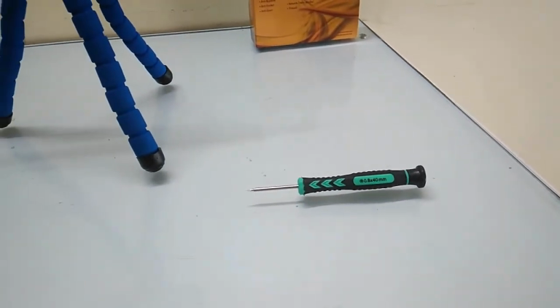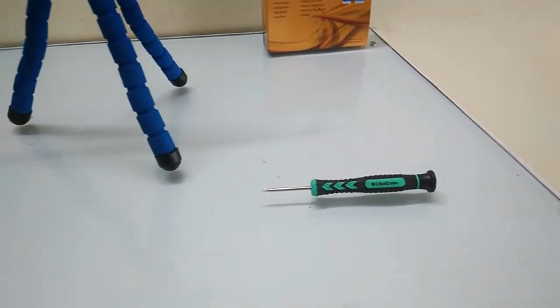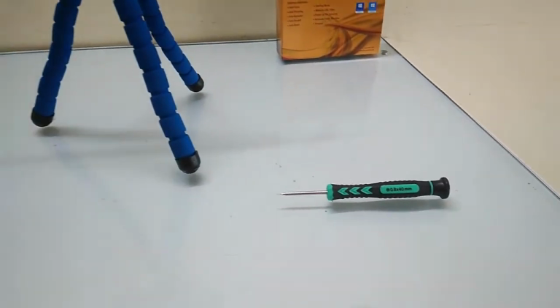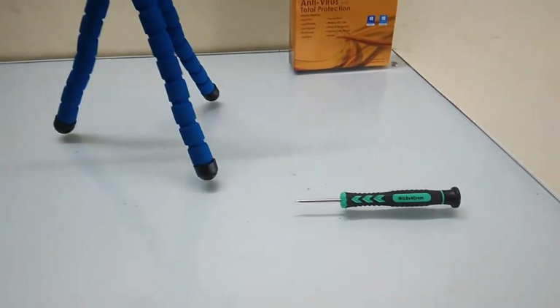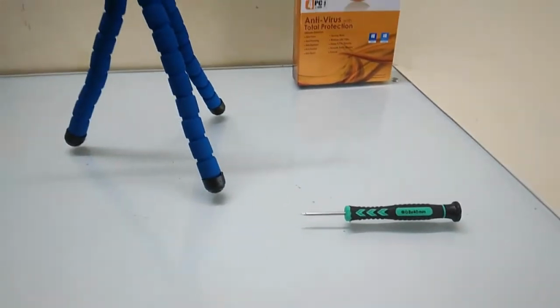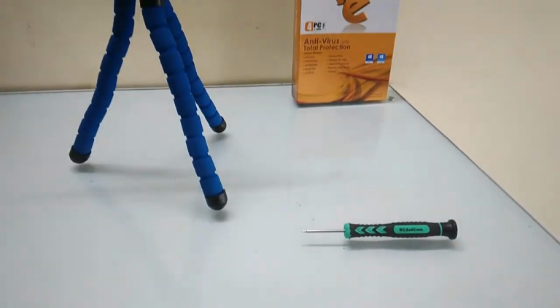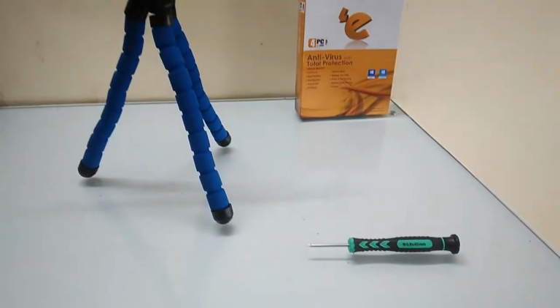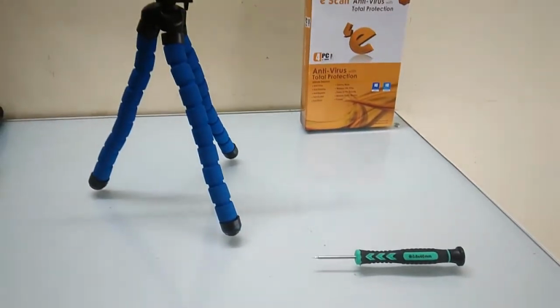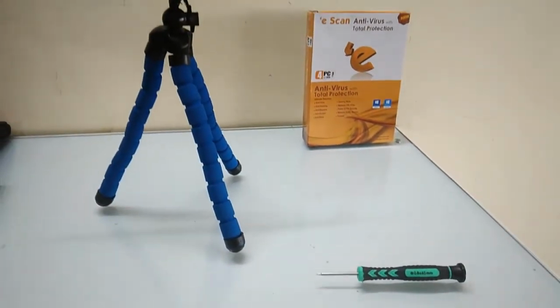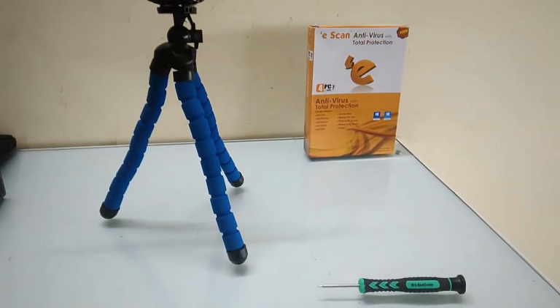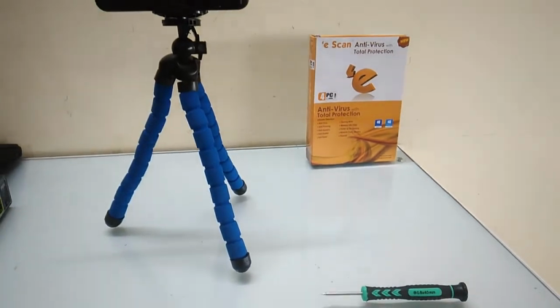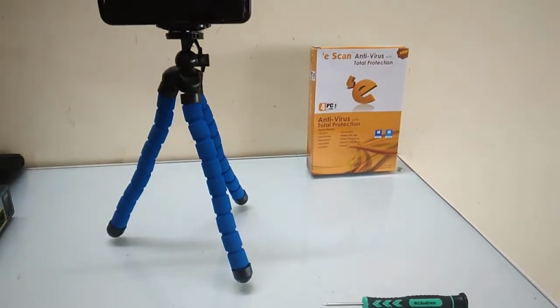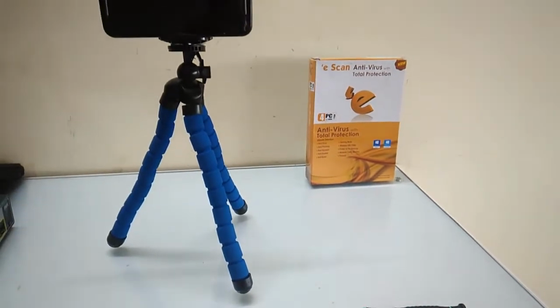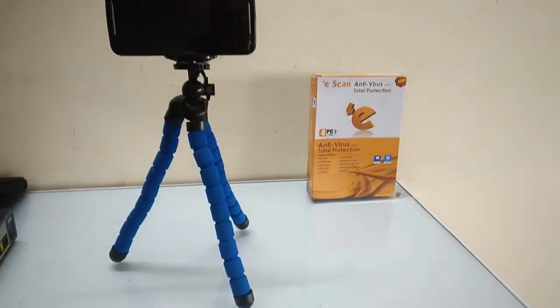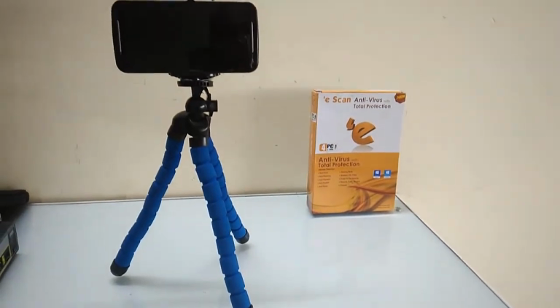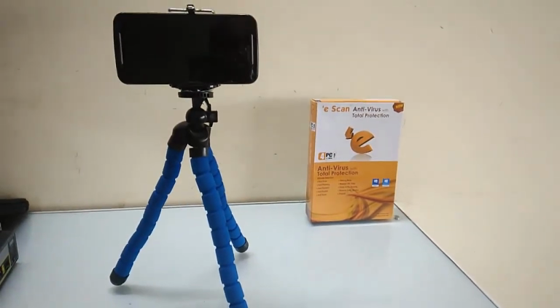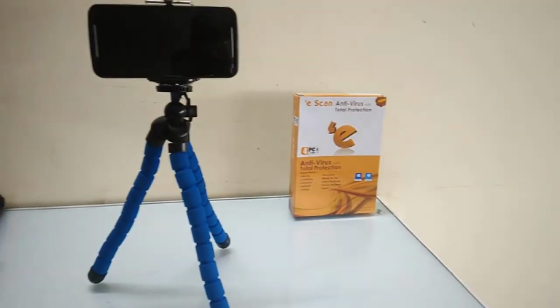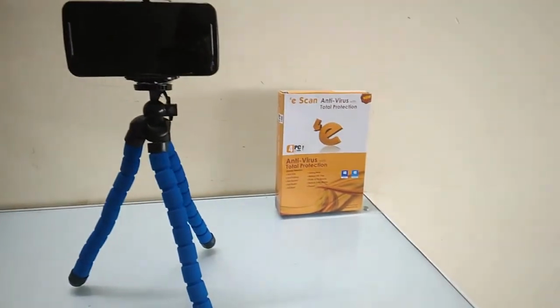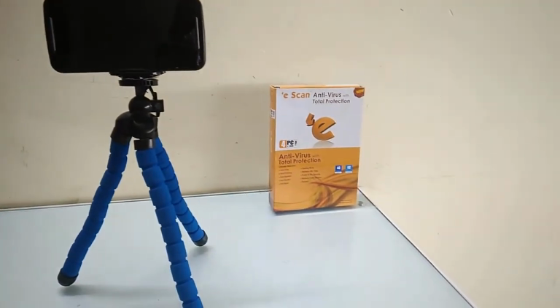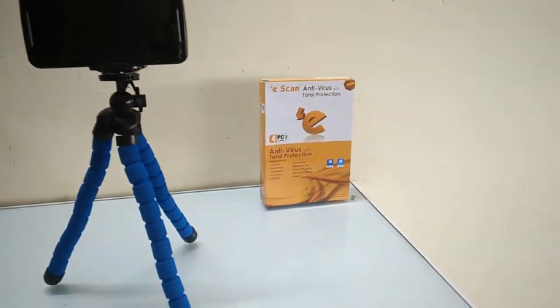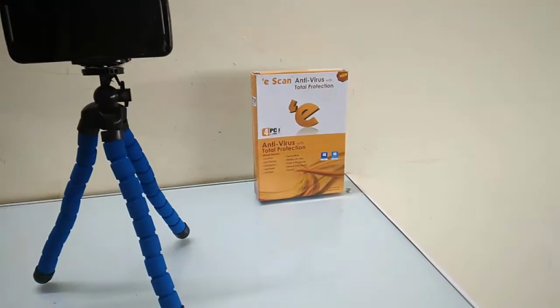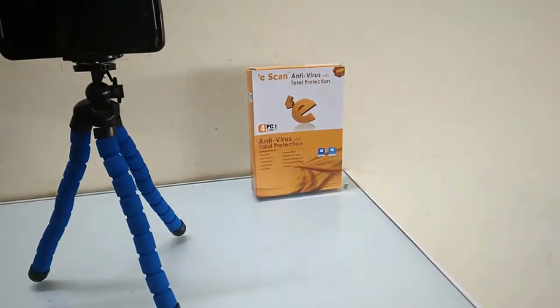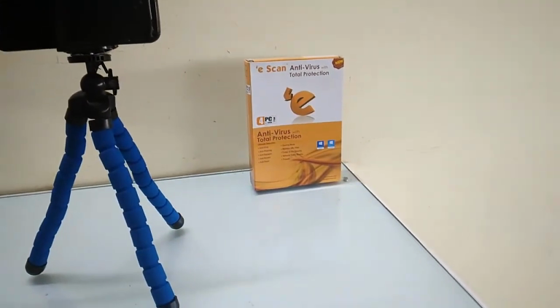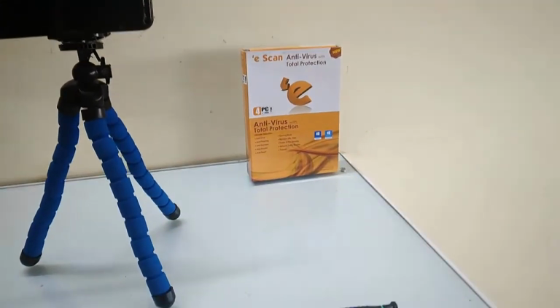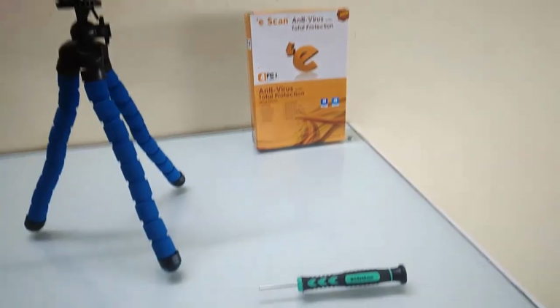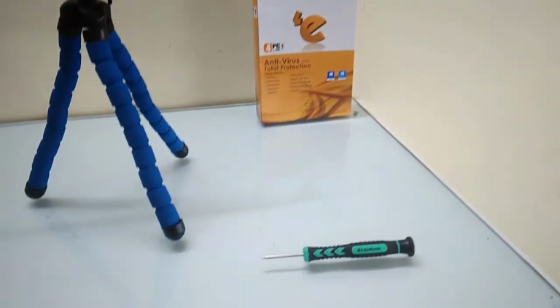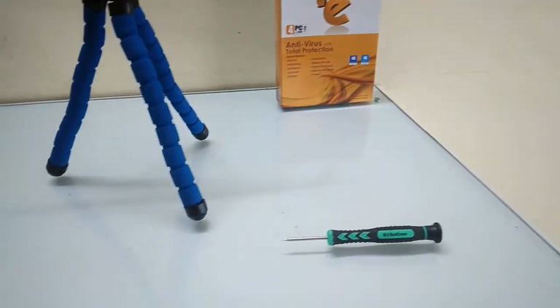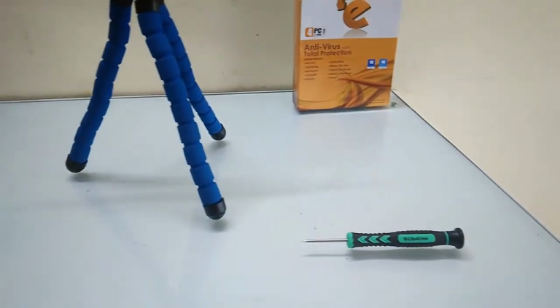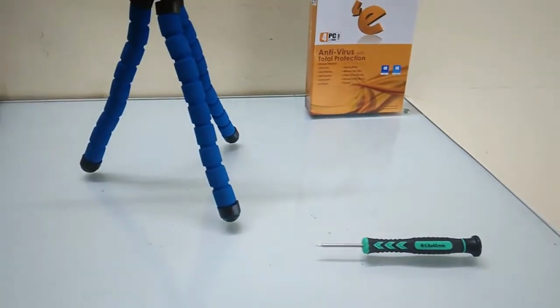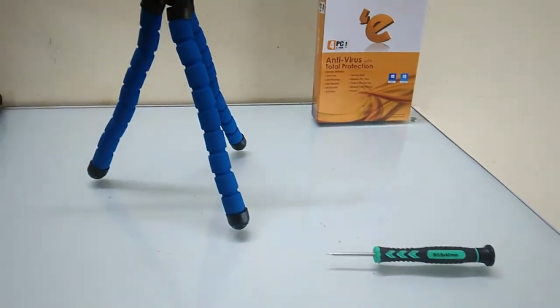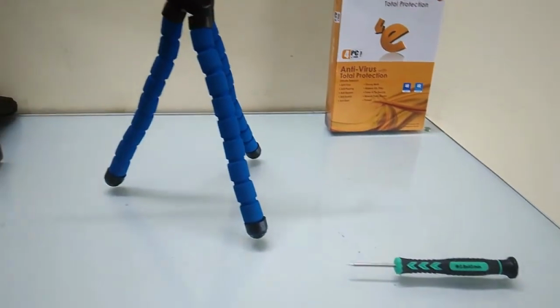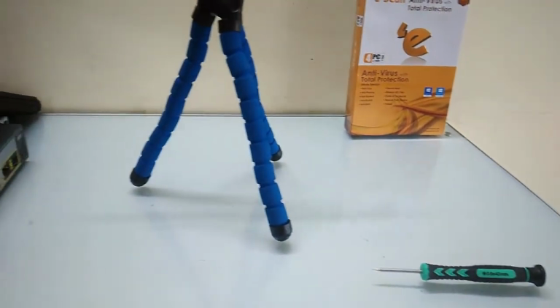So the quick camera view — in my point of view, this is a good camera in this price. For the latest price and full specification of this phone, I have given a link in the video description. Thank you for watching.